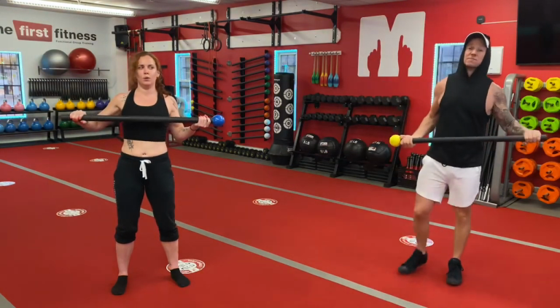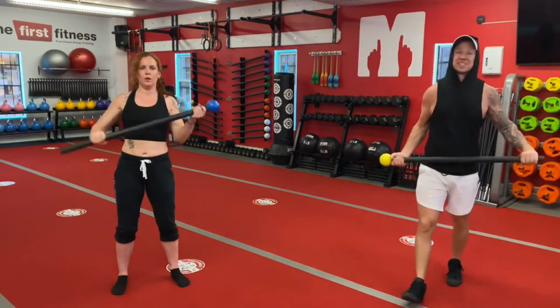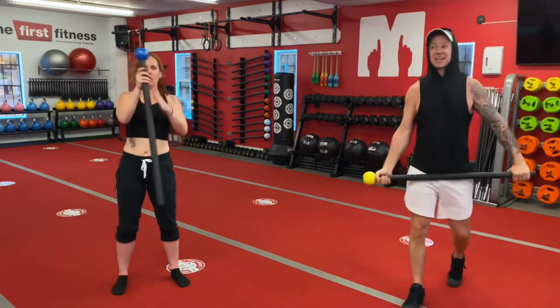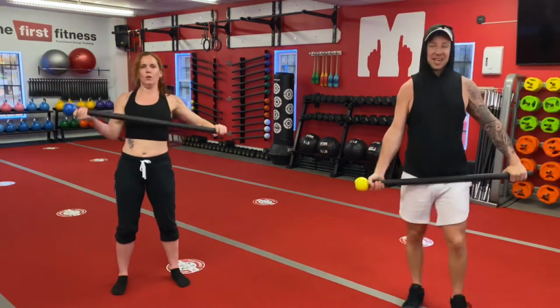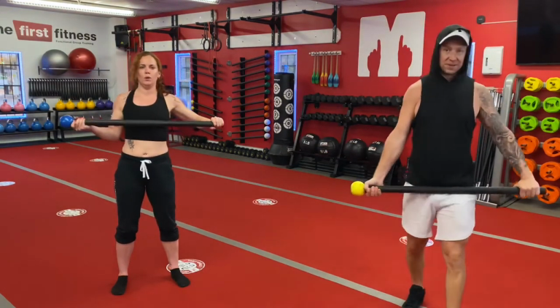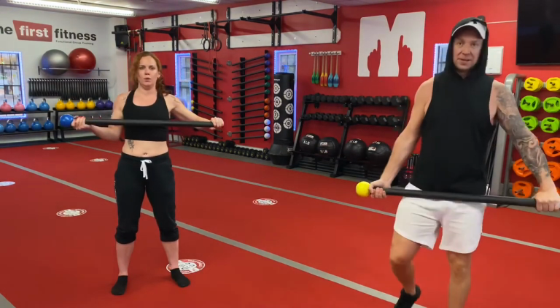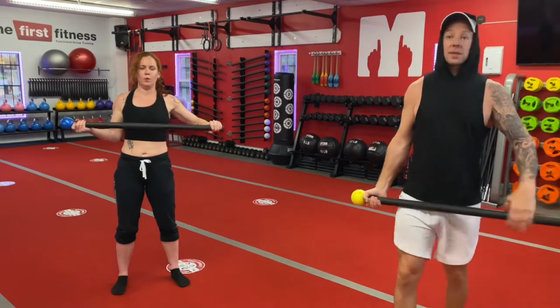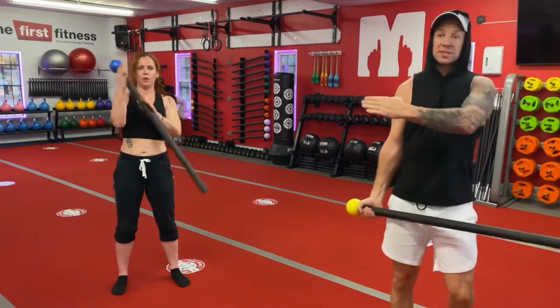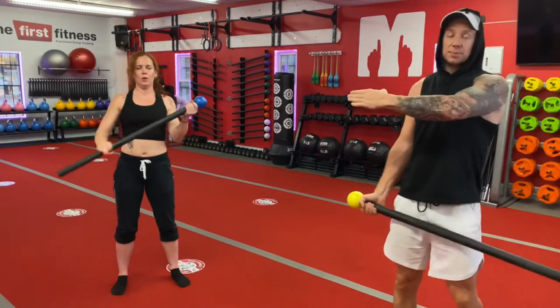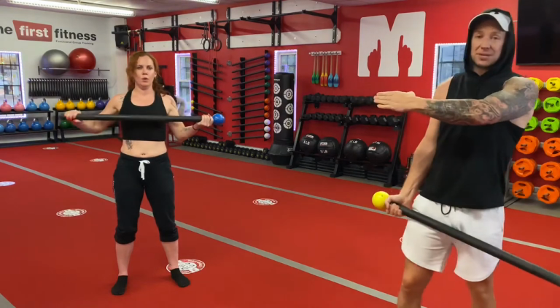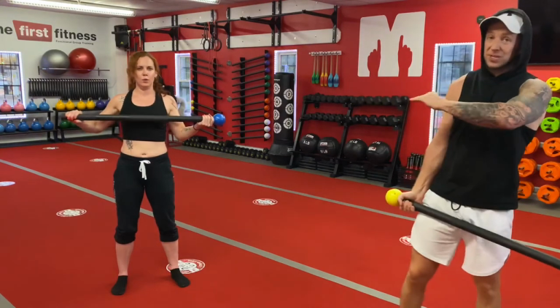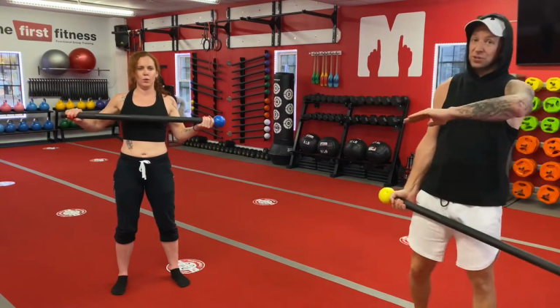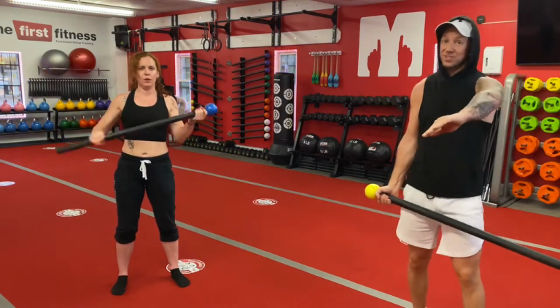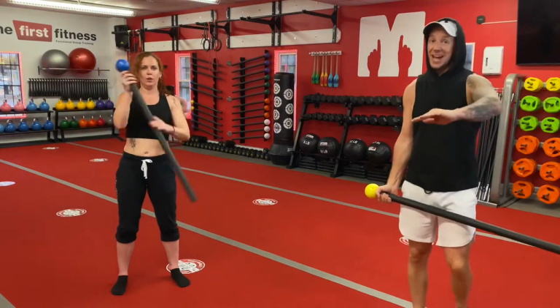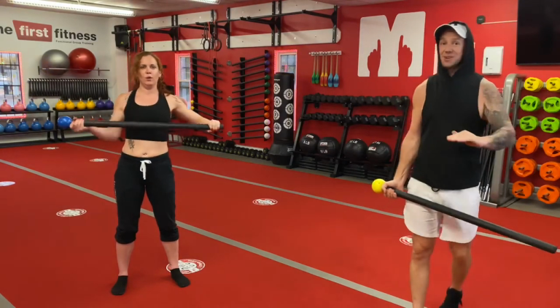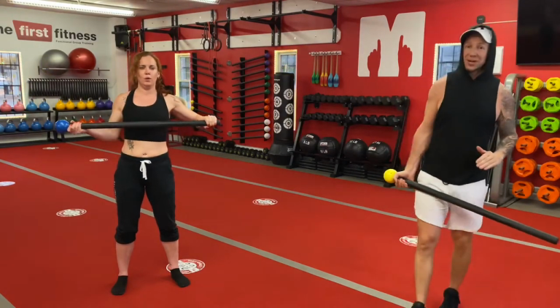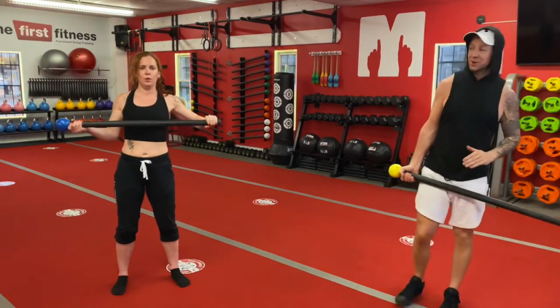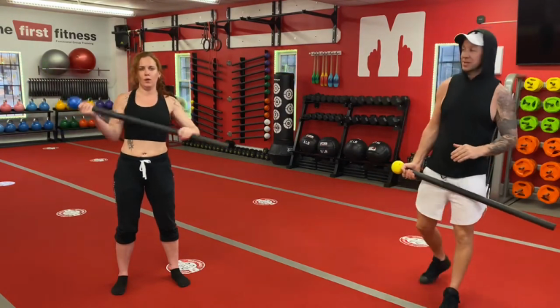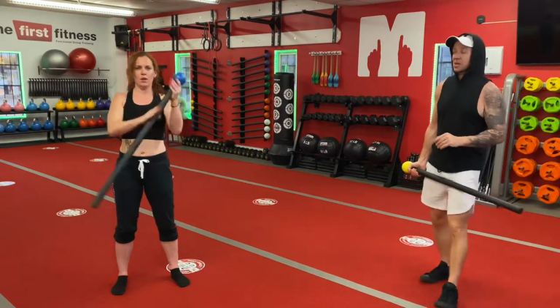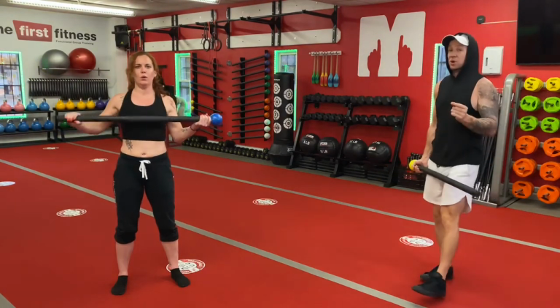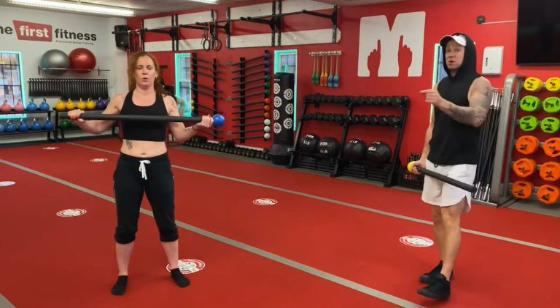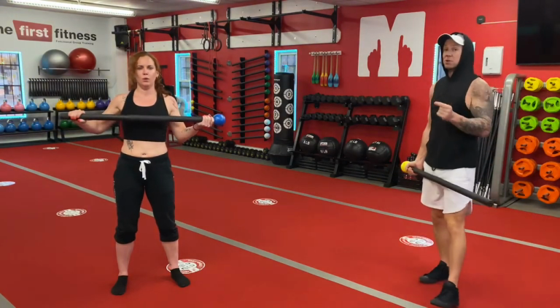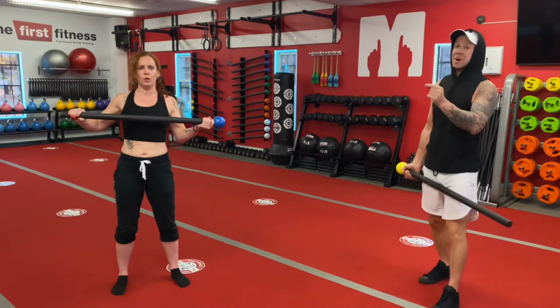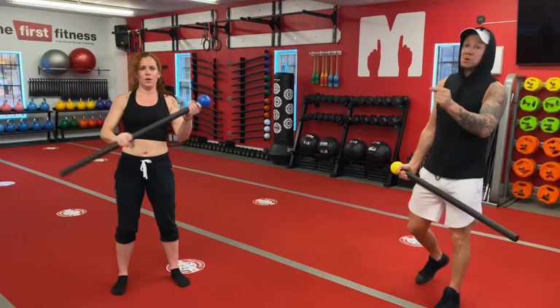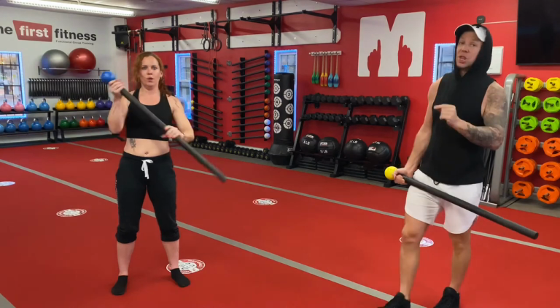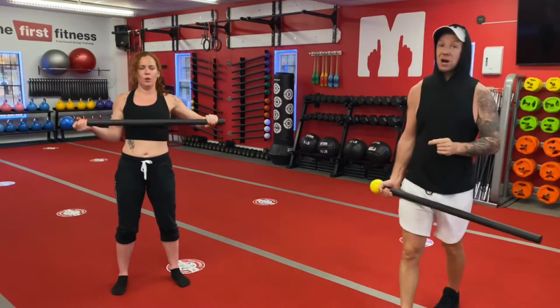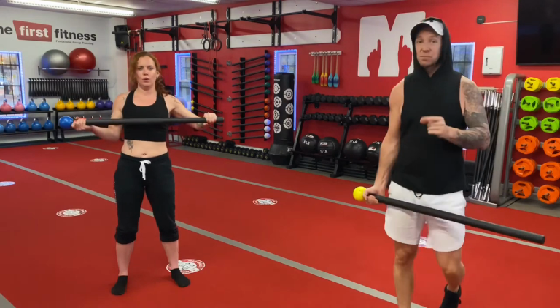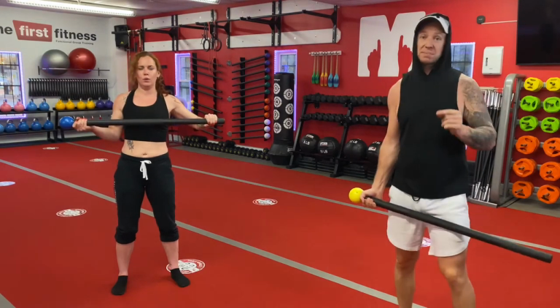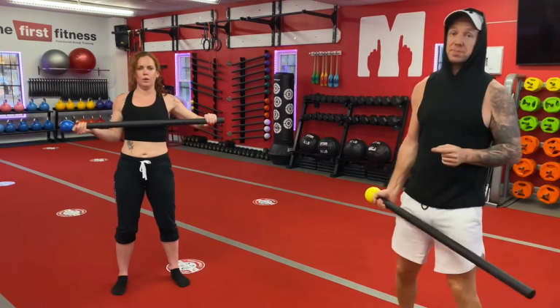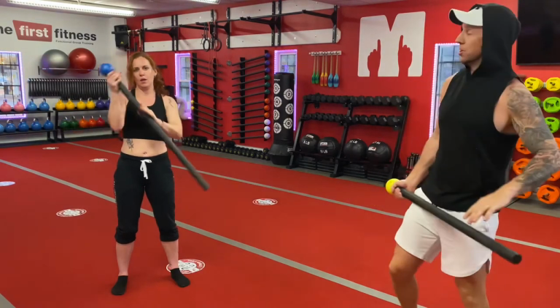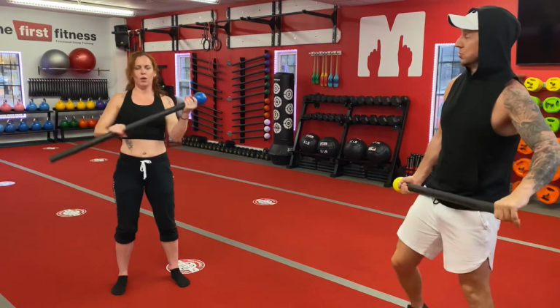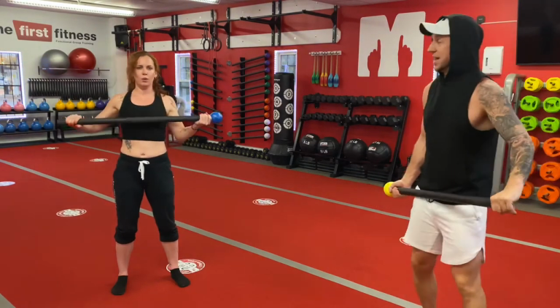We have 14 seconds left. This is the upper body exercise we're gonna do for this entire workout. We're gonna partner it or combine it with lower body movements that make up this flow sequence next.